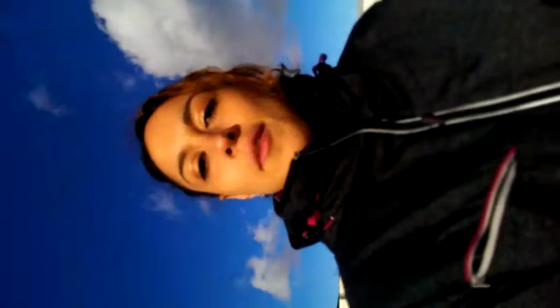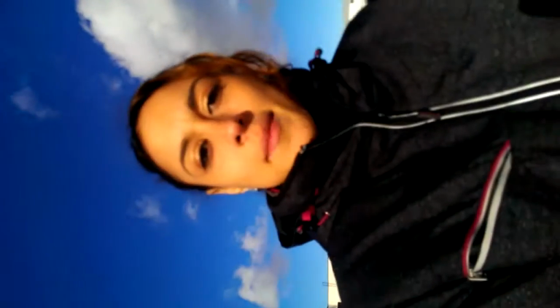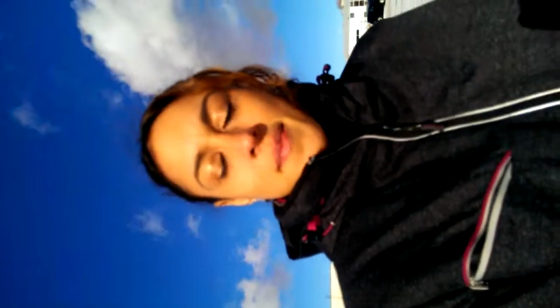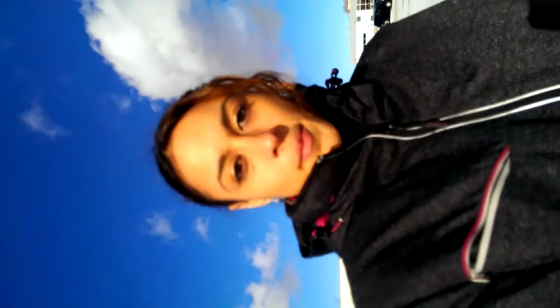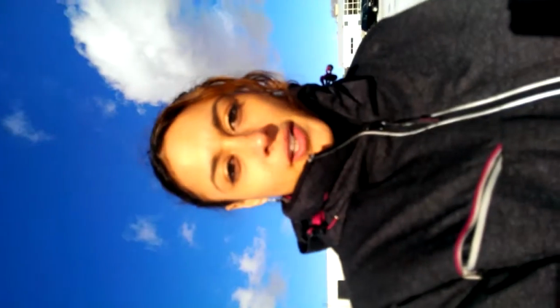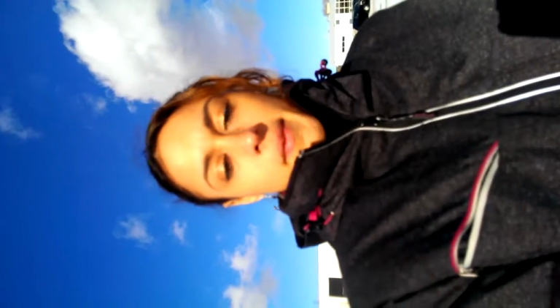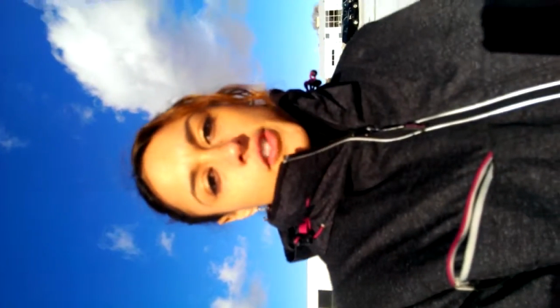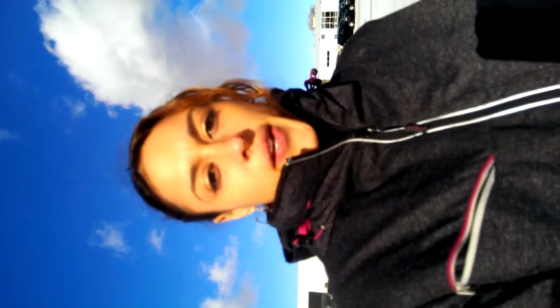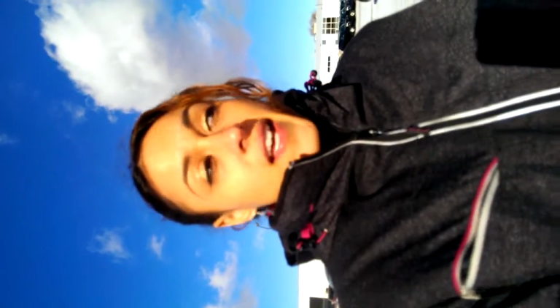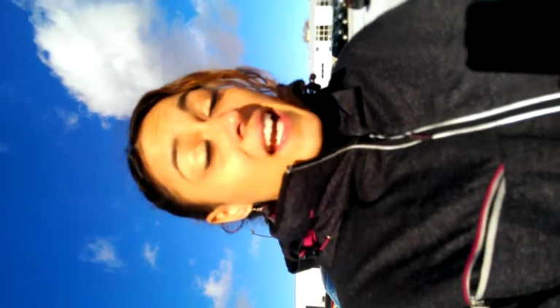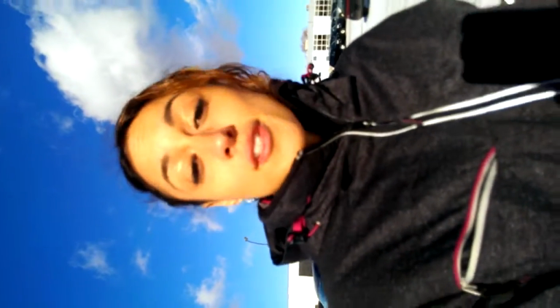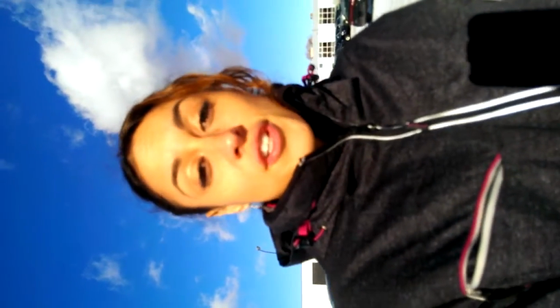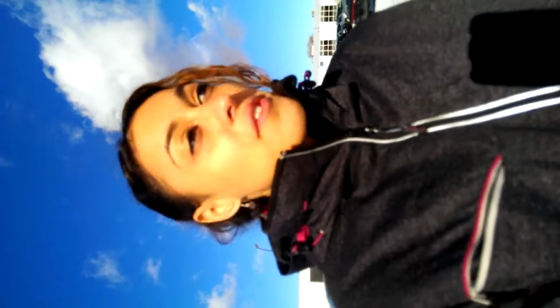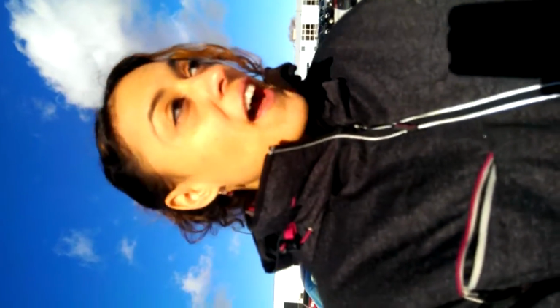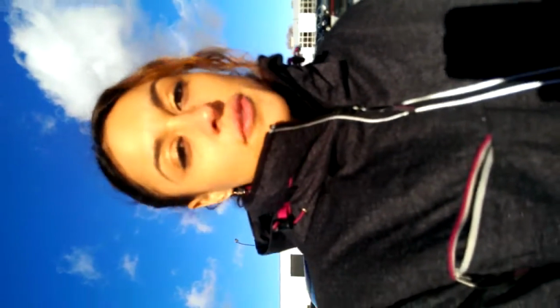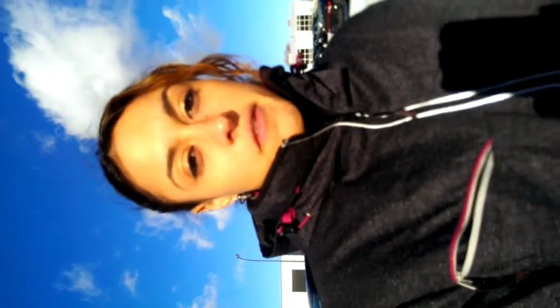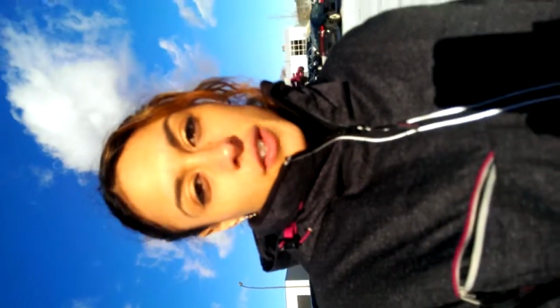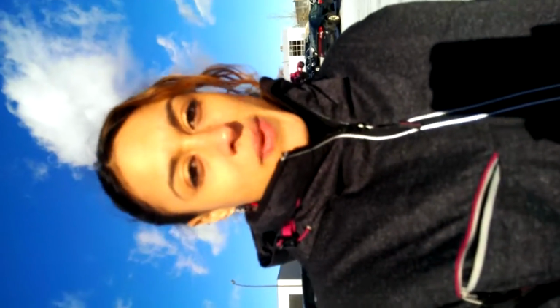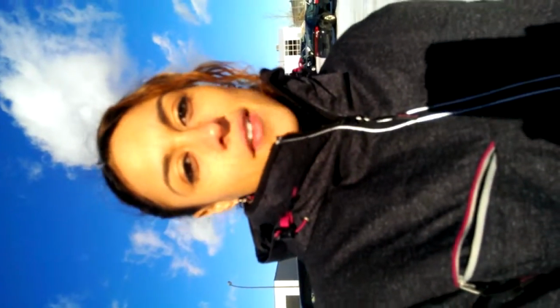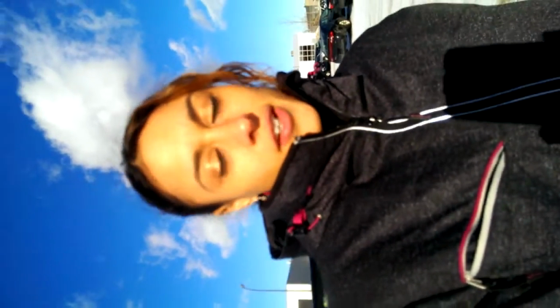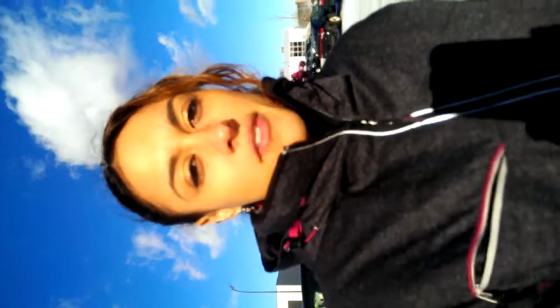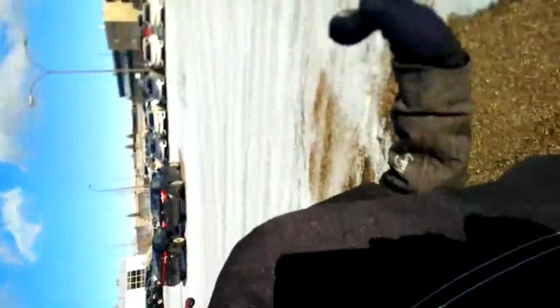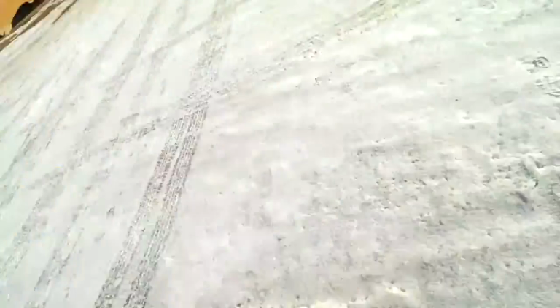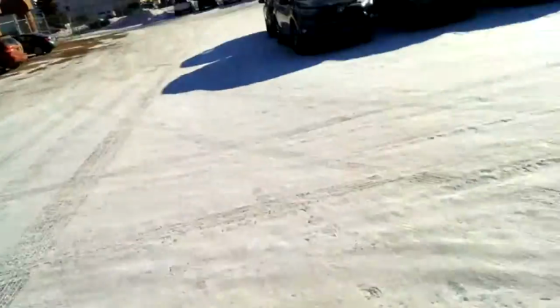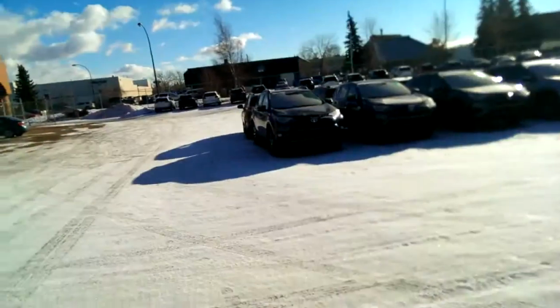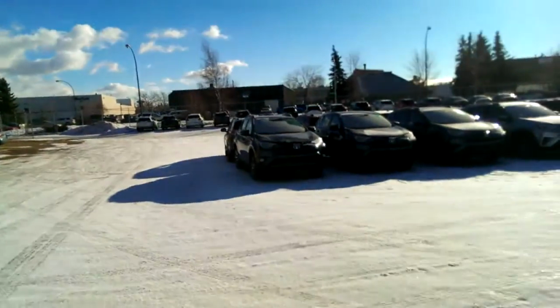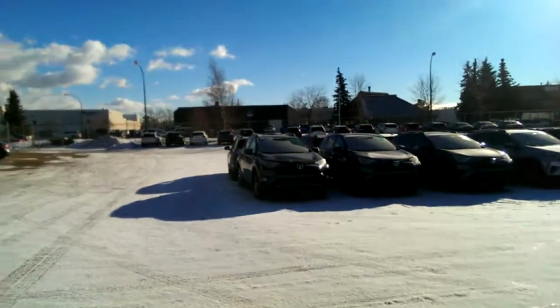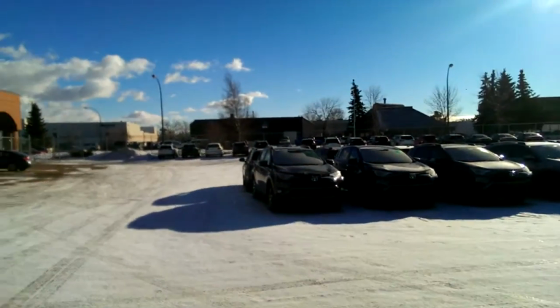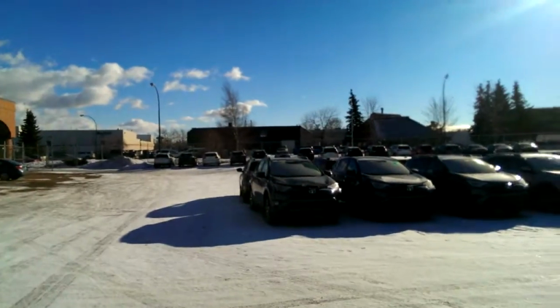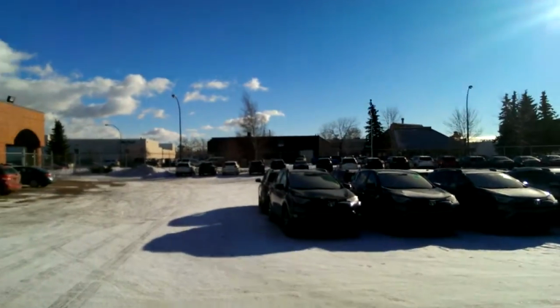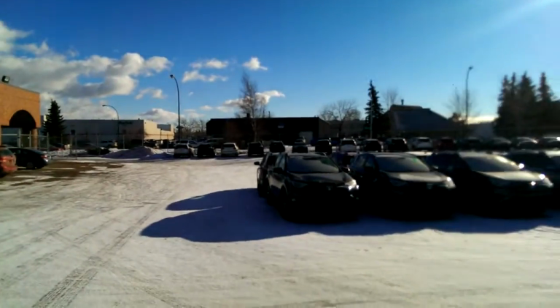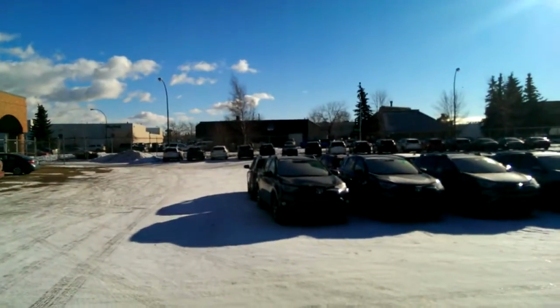Hi, my name is Samantha Parker with Mayfield Toyota, and I'm here to show you the vast array of vehicles we have here at Mayfield. We have a huge selection.